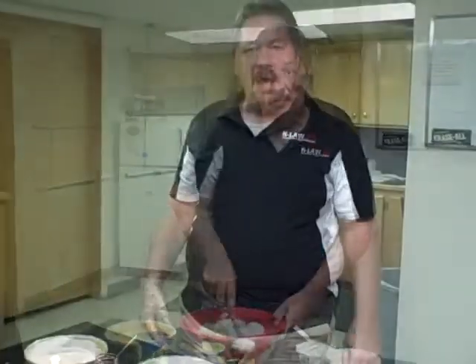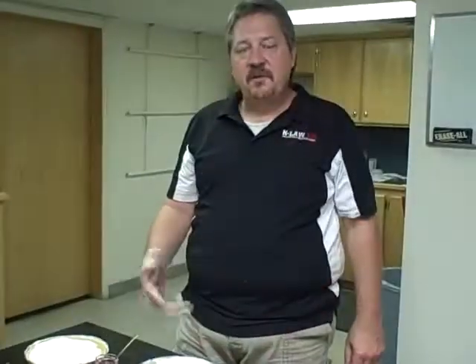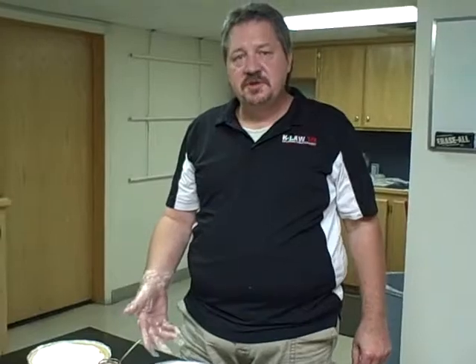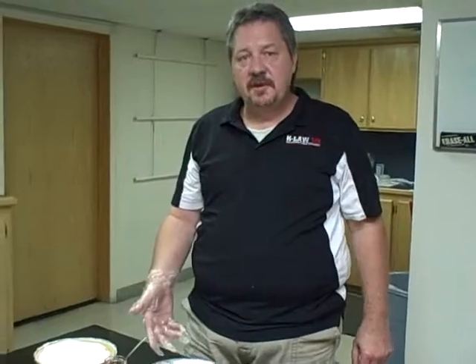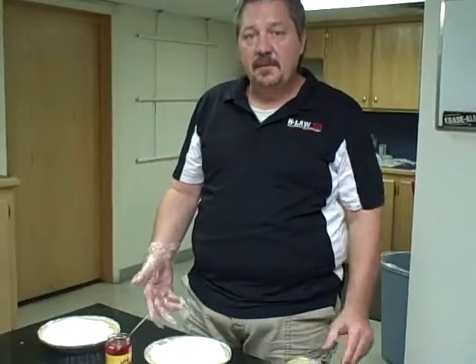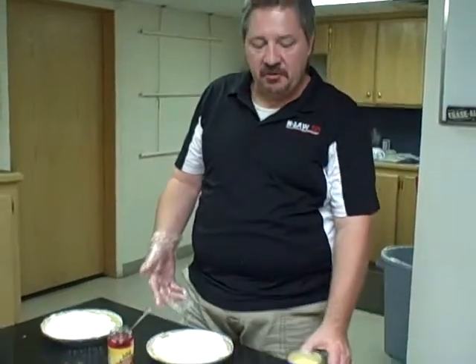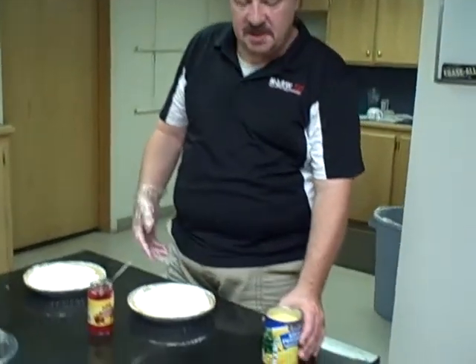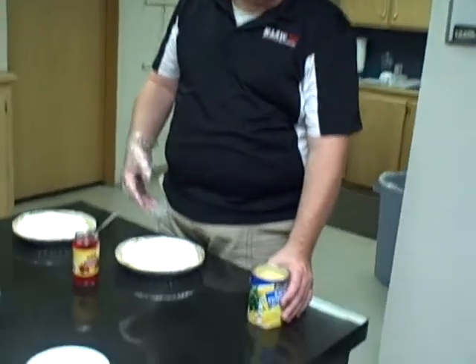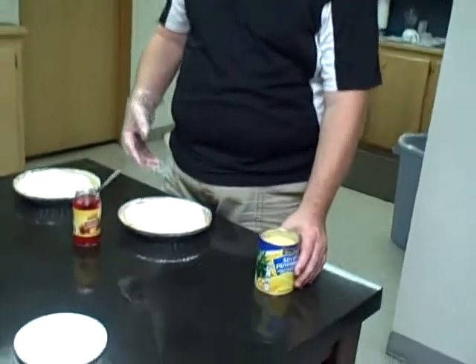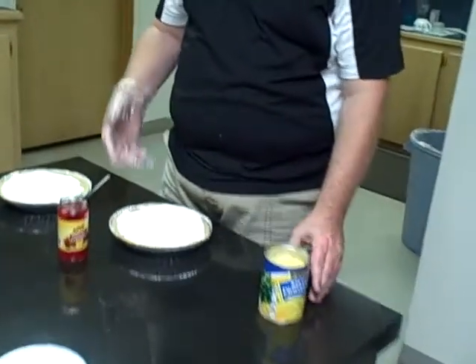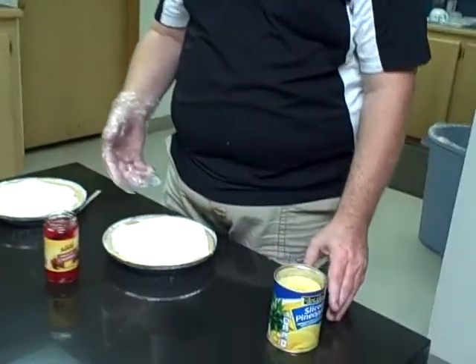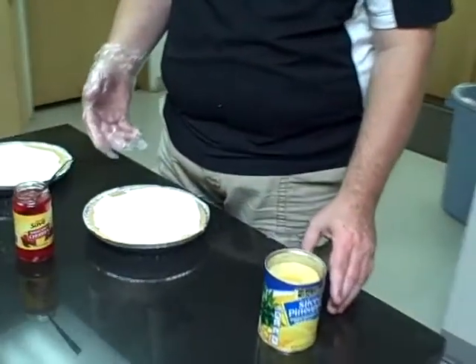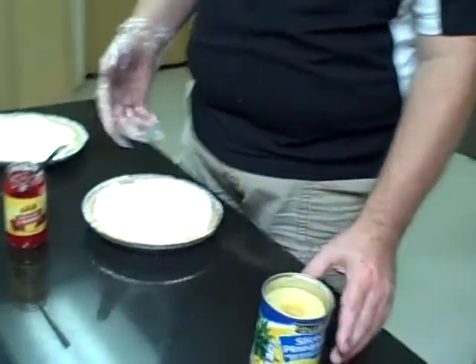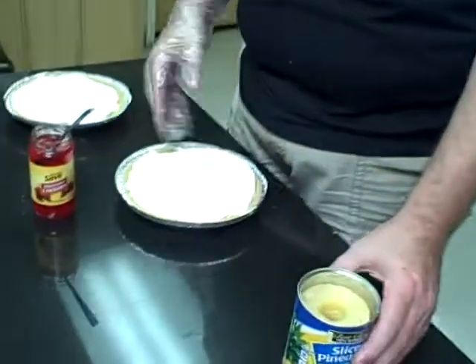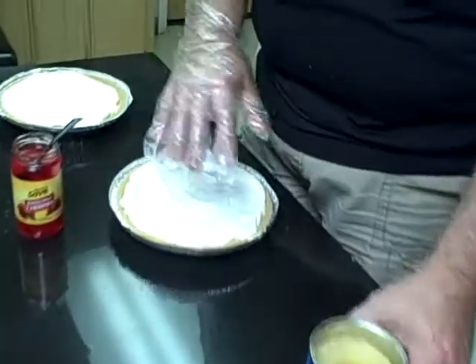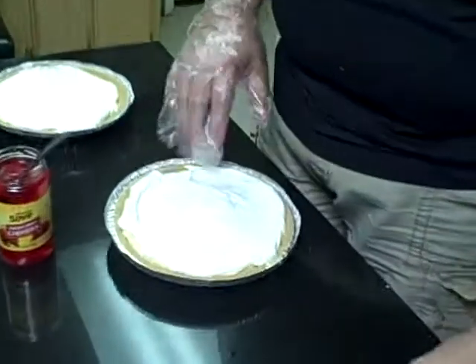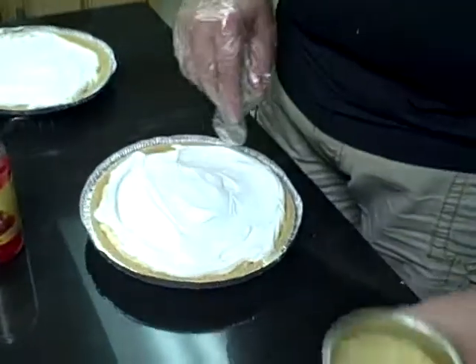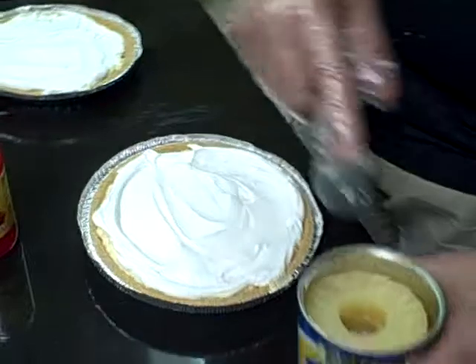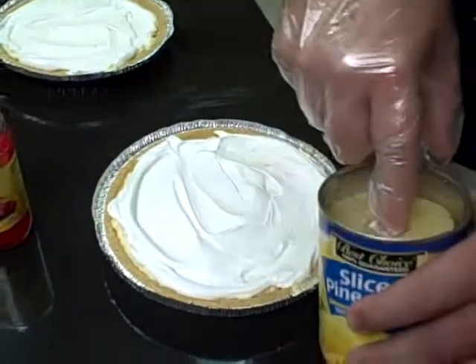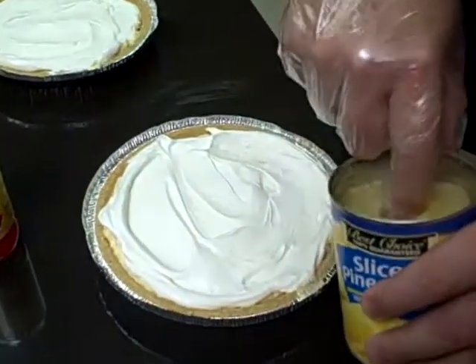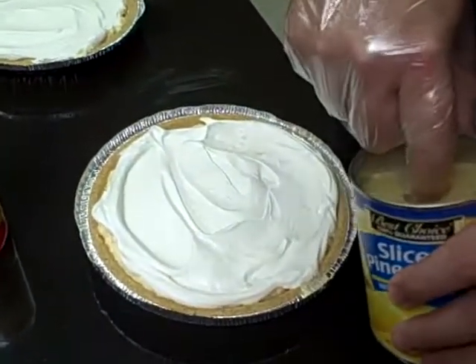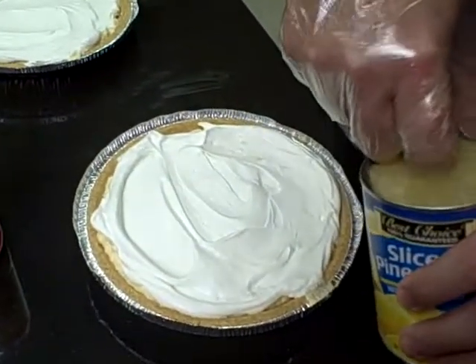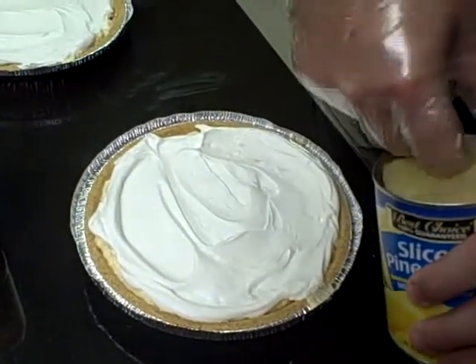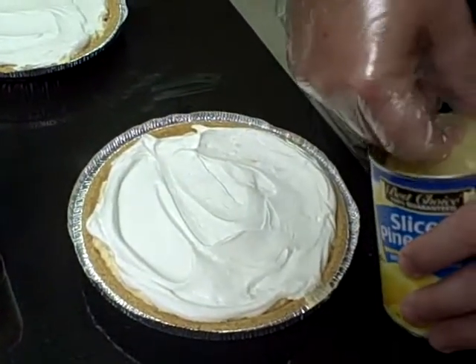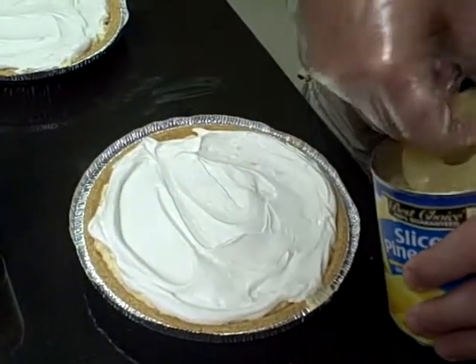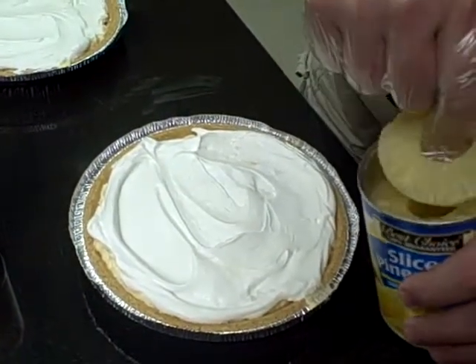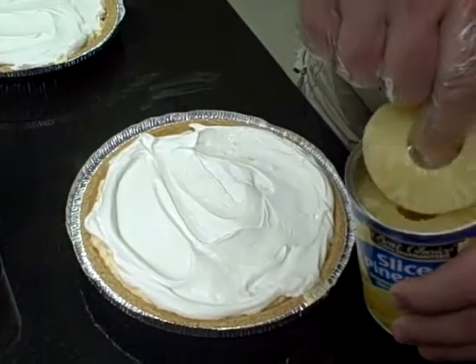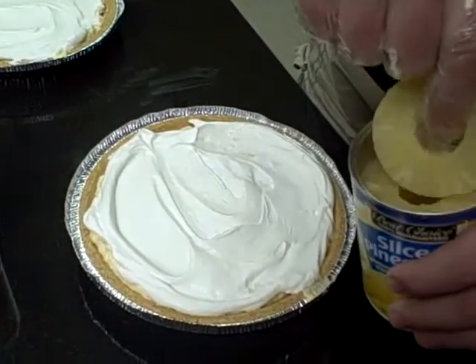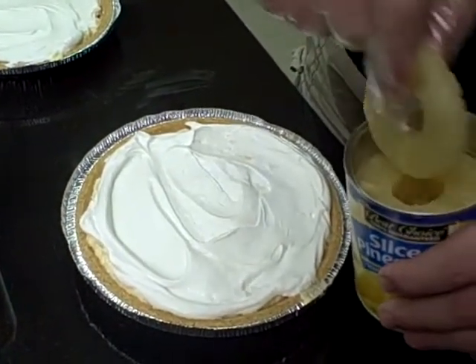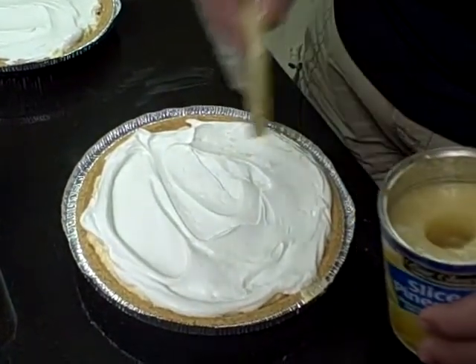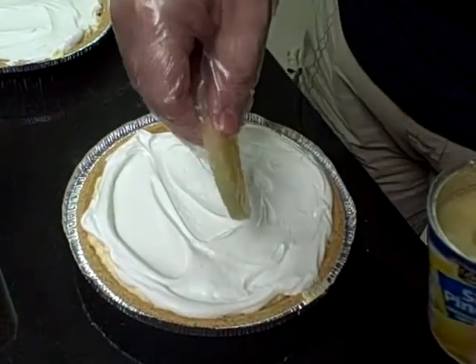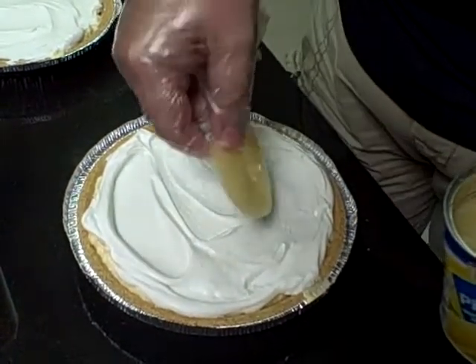After you've spread your filling in the pie crust, take the remainder of the whipped cream and spread it across the top of the pie. You can then decorate with pineapple slices and maraschino cherries.